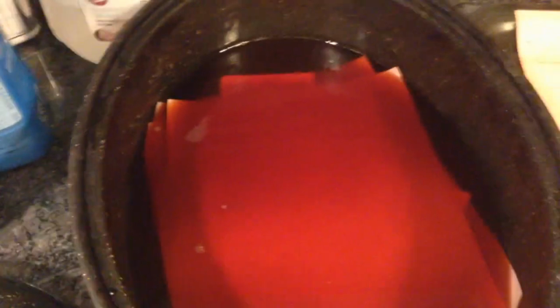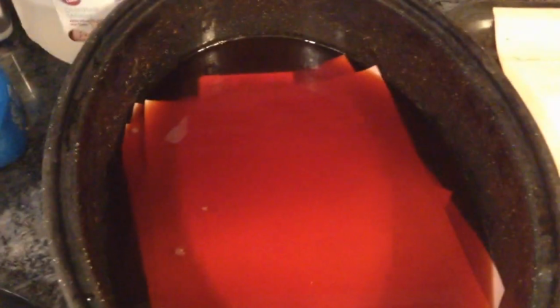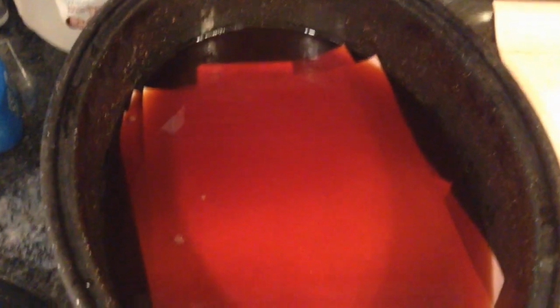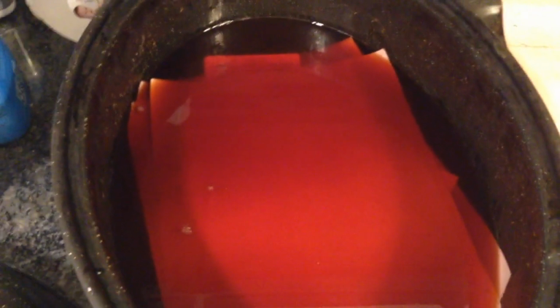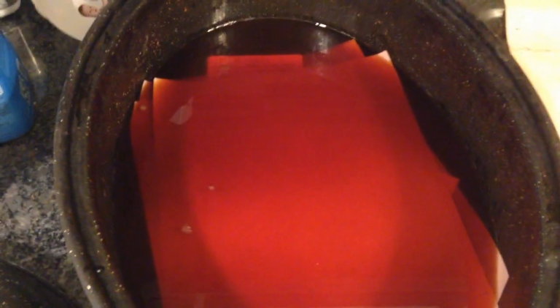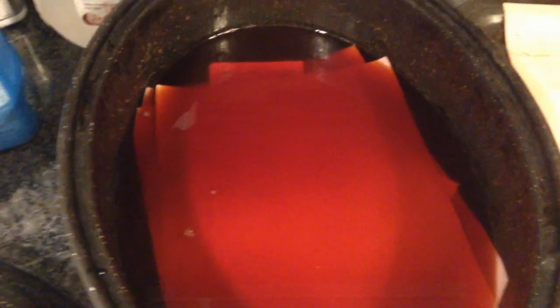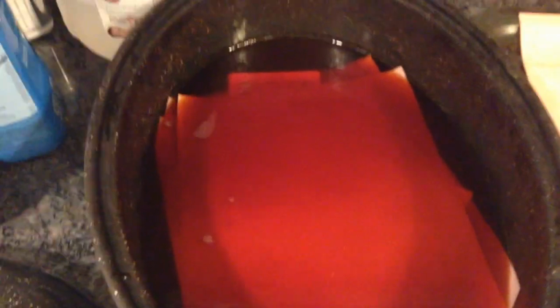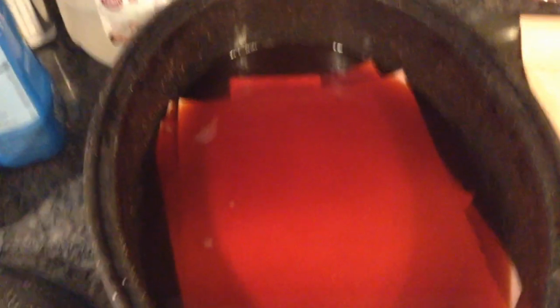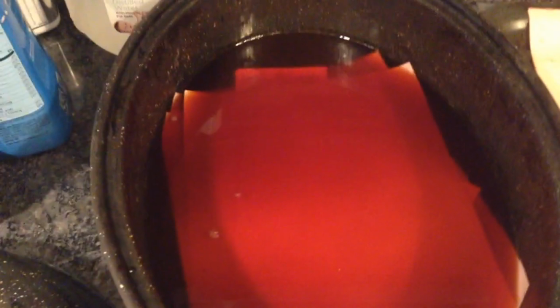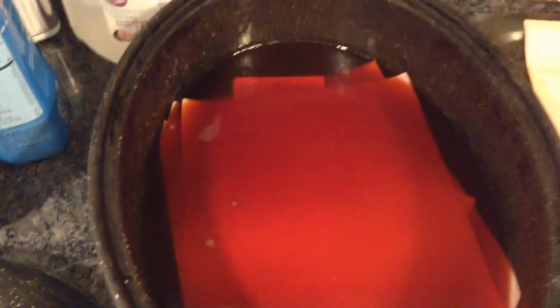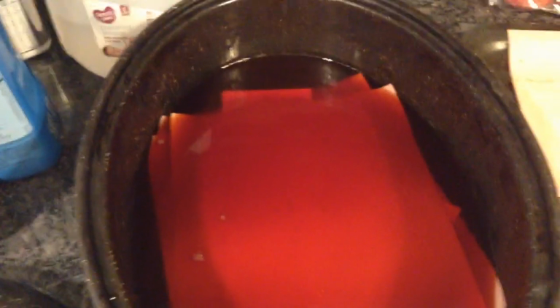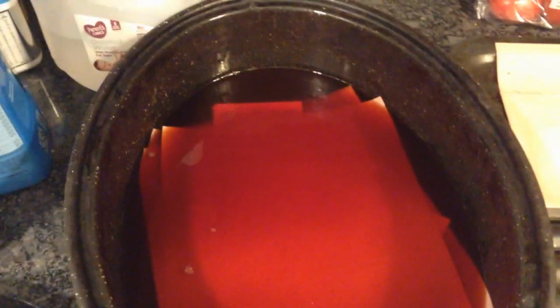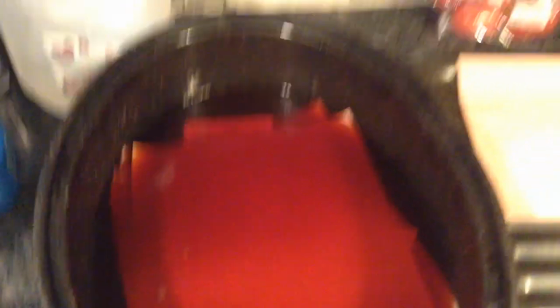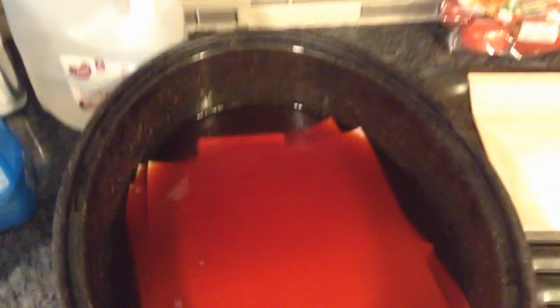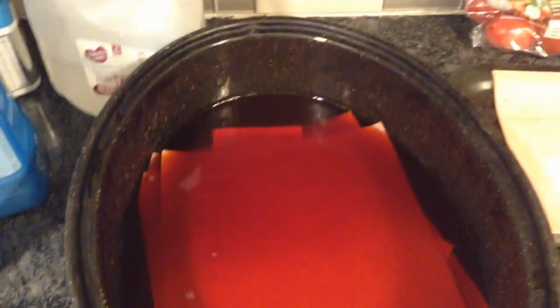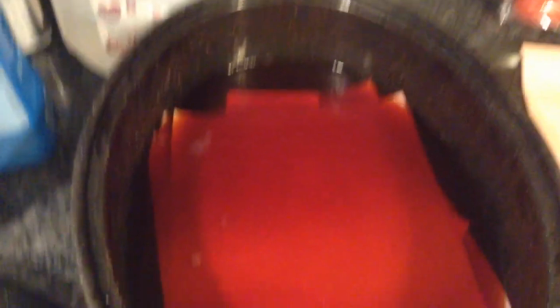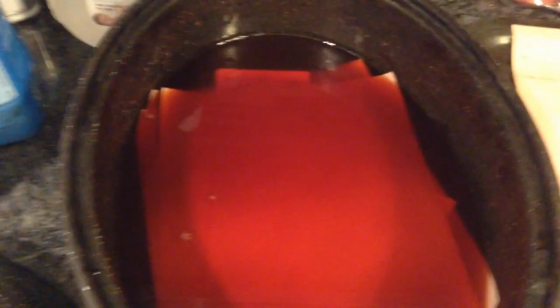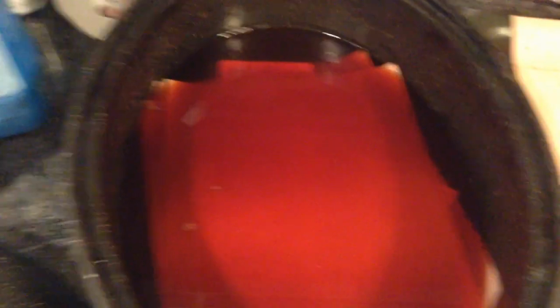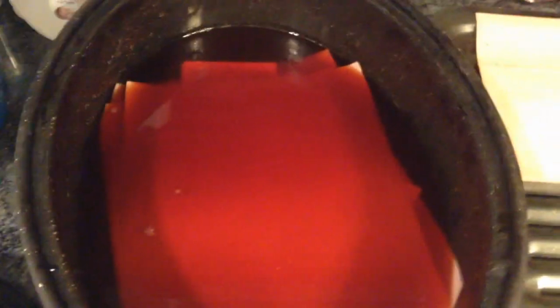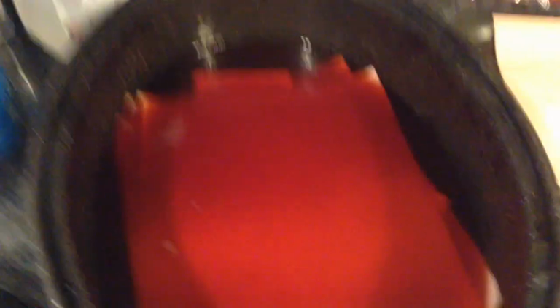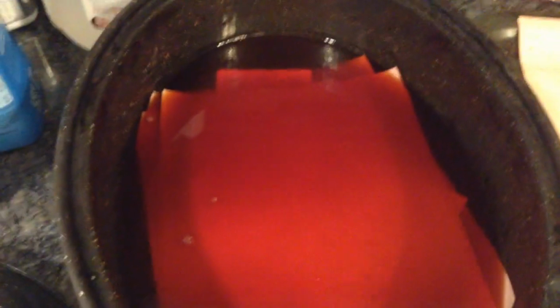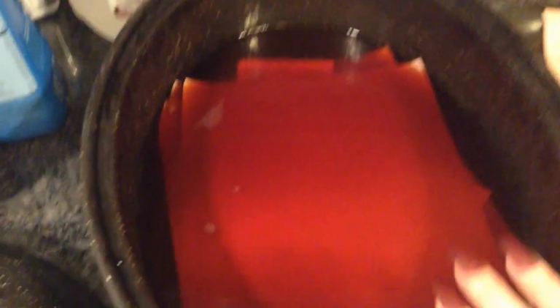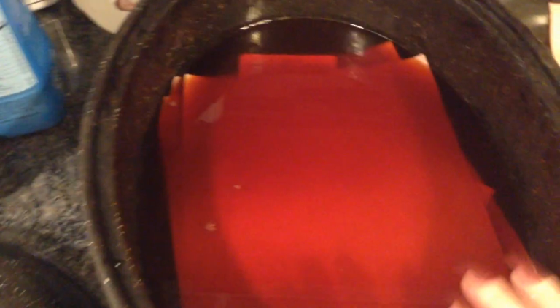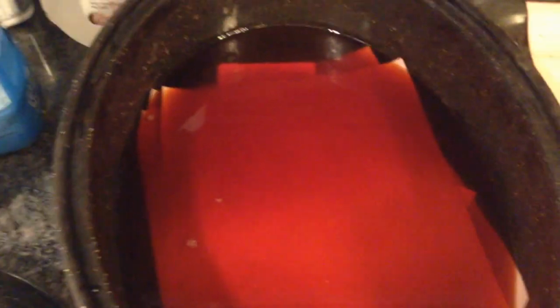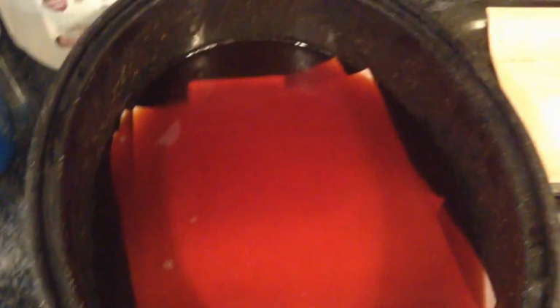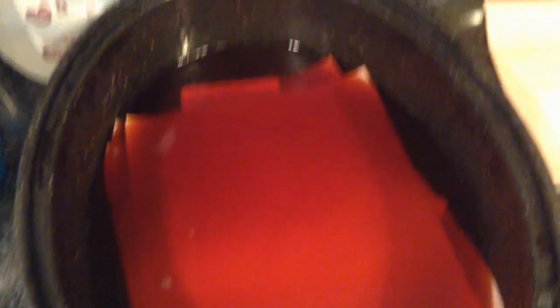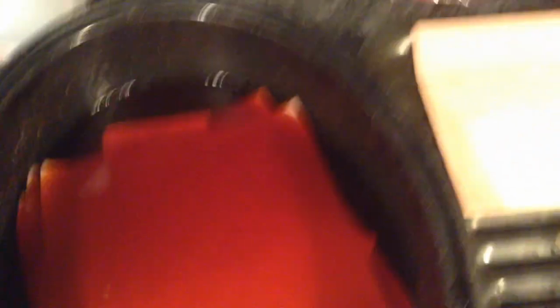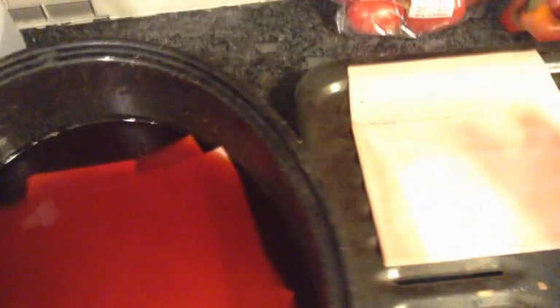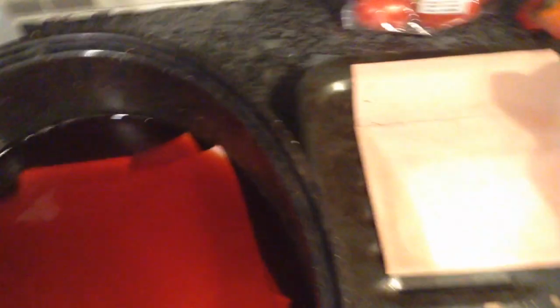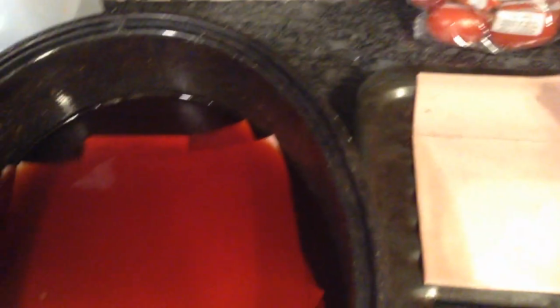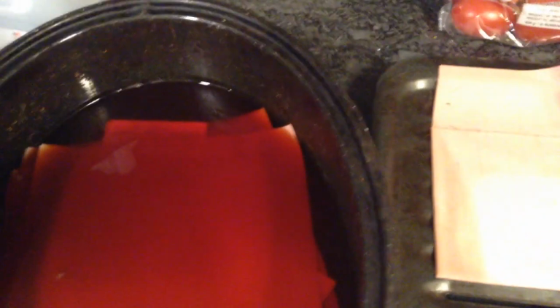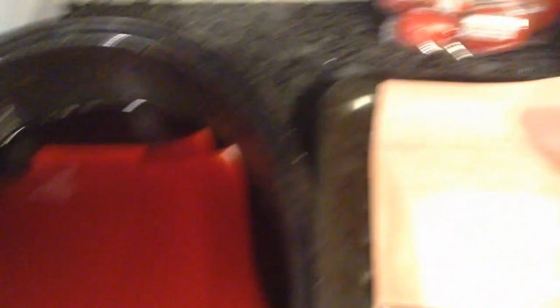I went and gave my baby a bath, and then we played a little bit on the floor. It's been about 40 minutes that they've been soaking, and I got a beautiful pink color.